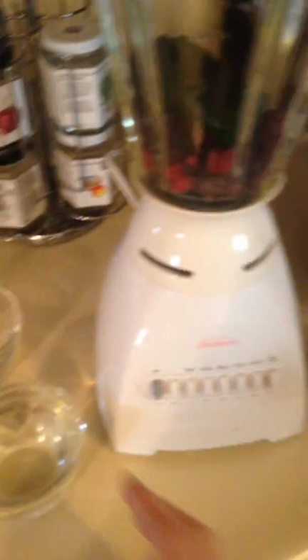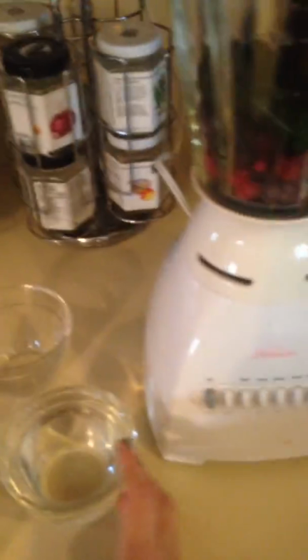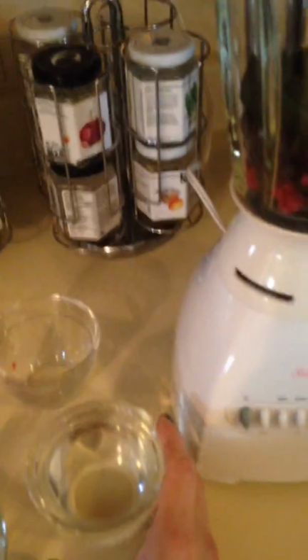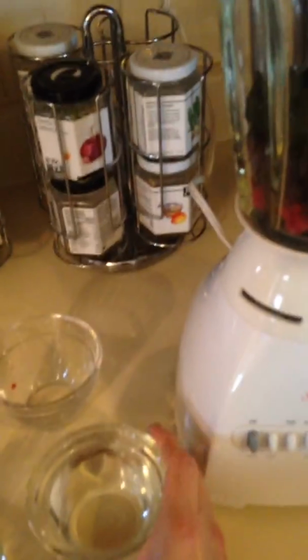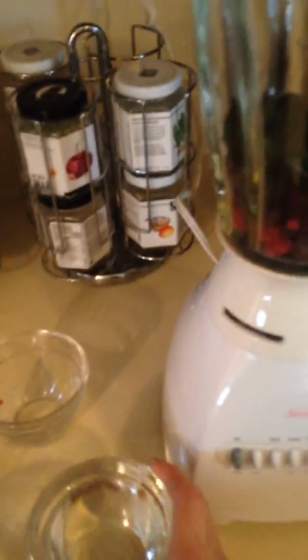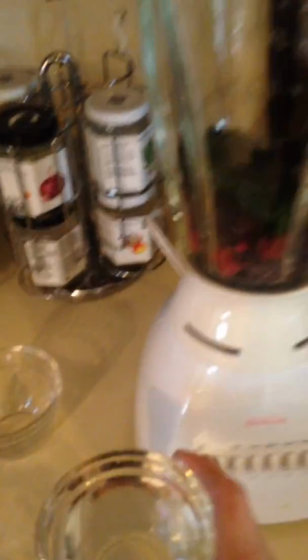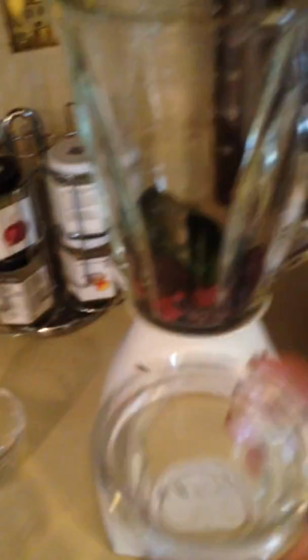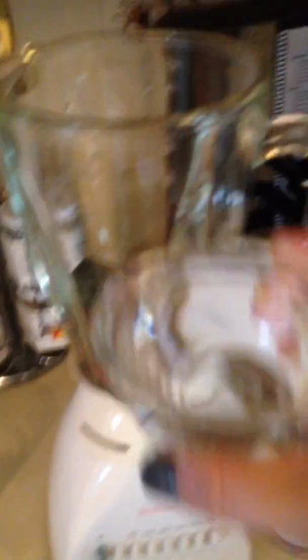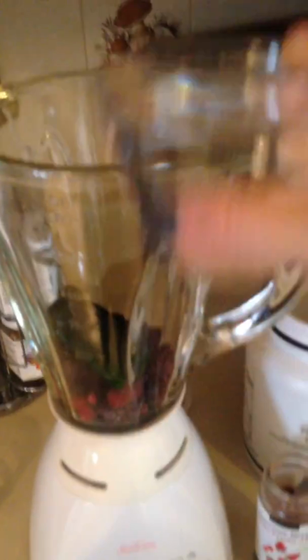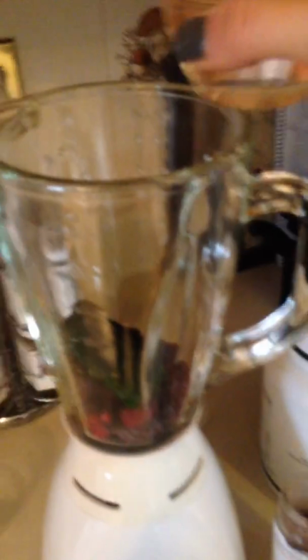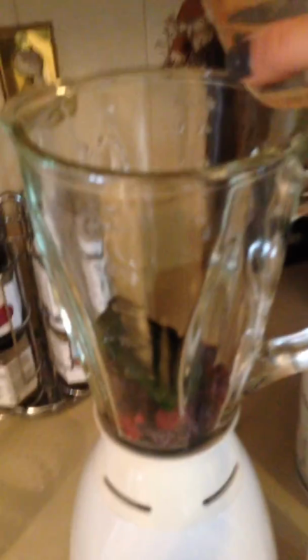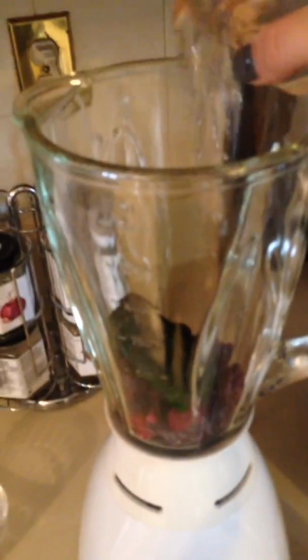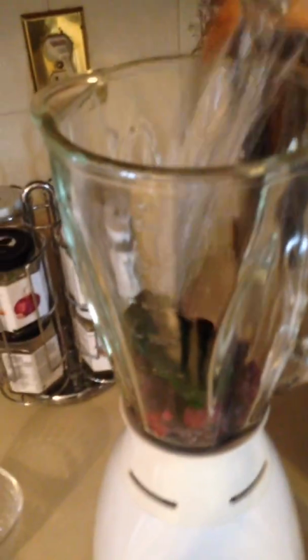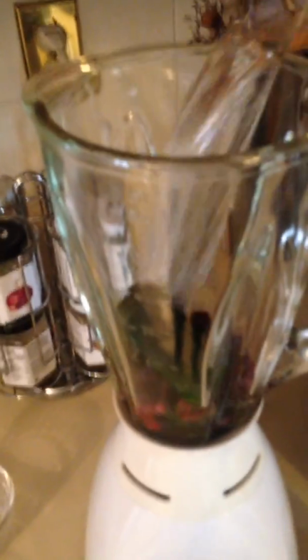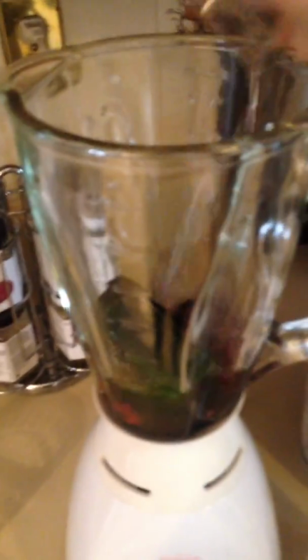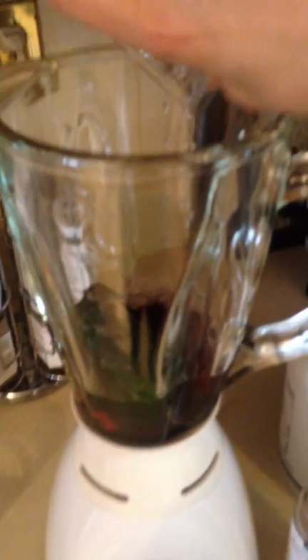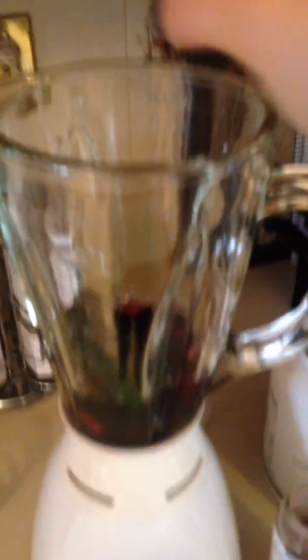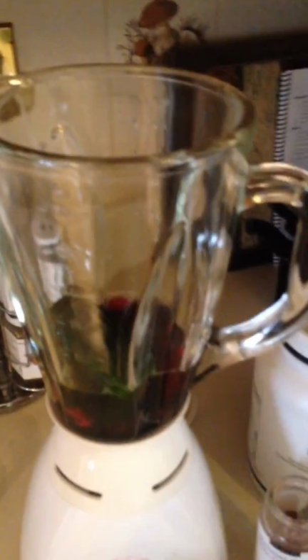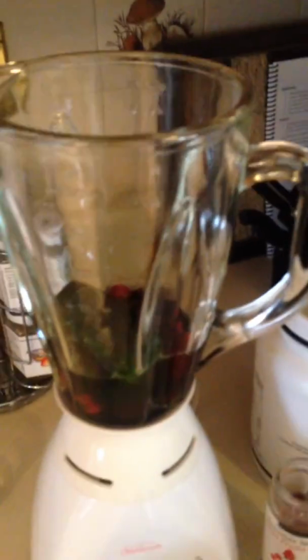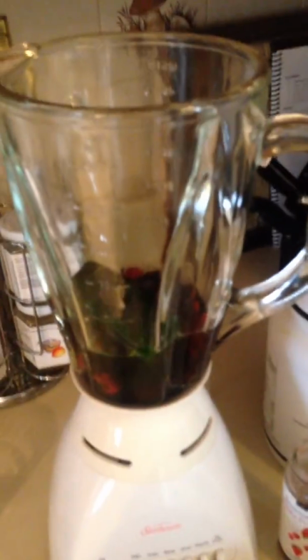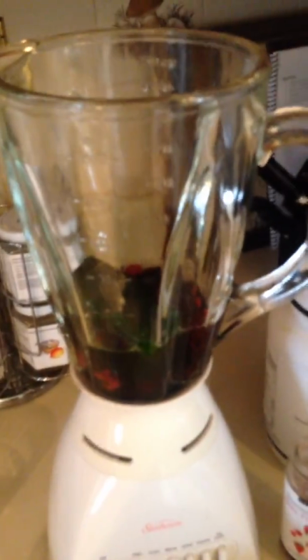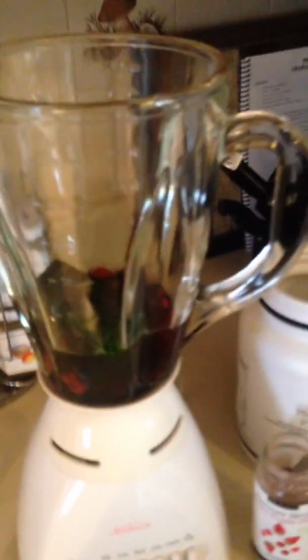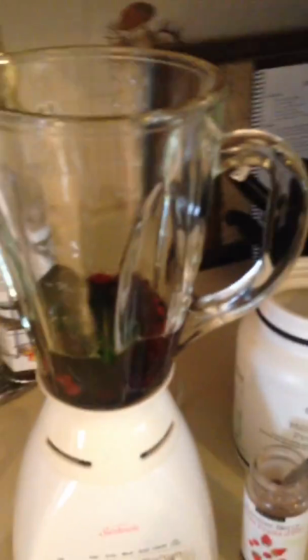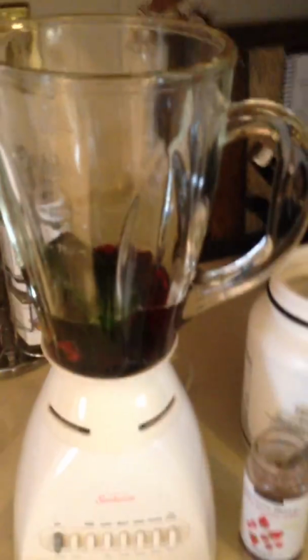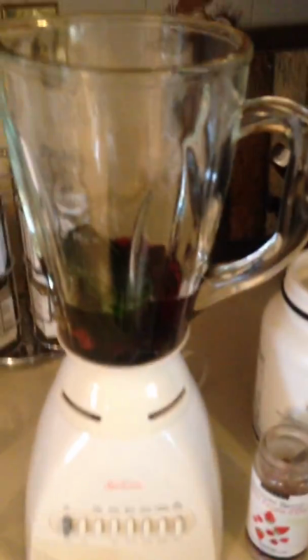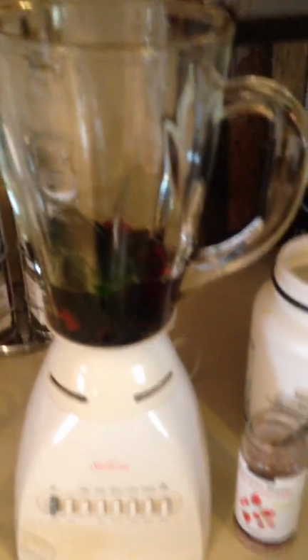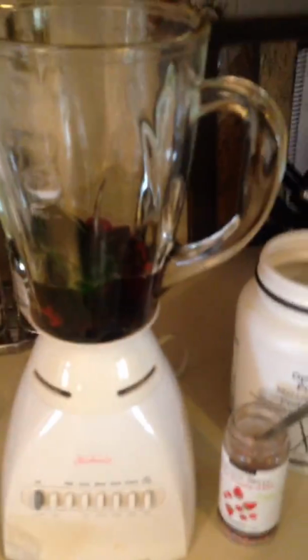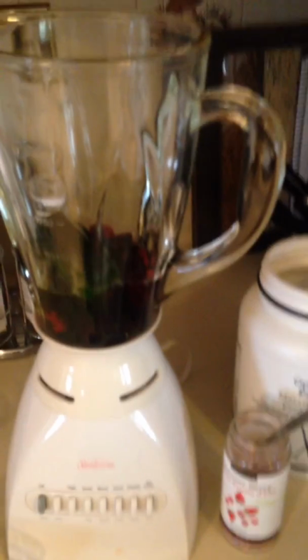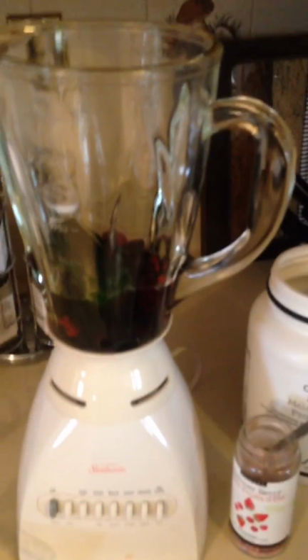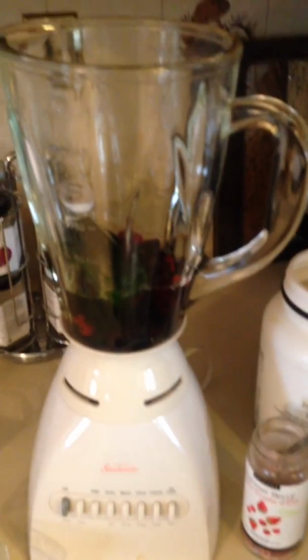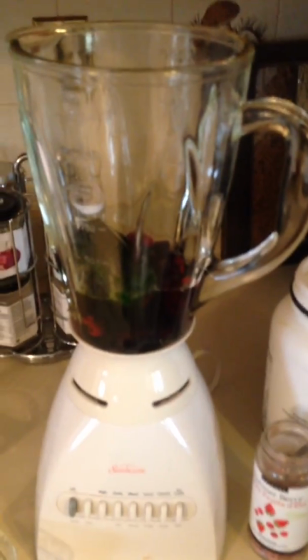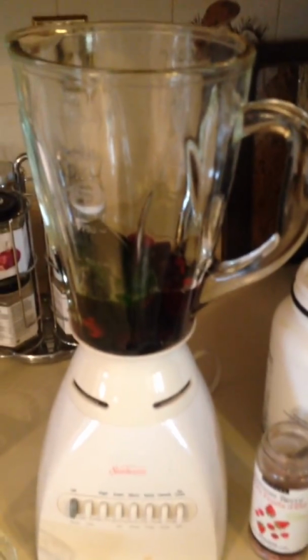Then you're going to add half a cup to one cup of liquid. So you could just use water like I'm doing here today, or you could use milk, almond milk, or you could even do an herbal tea.